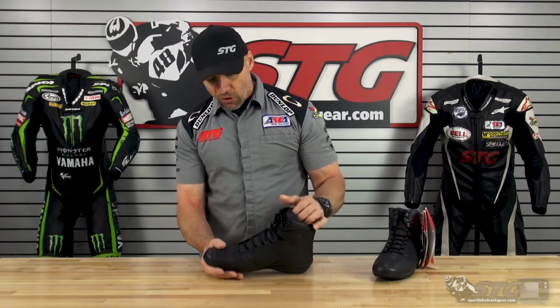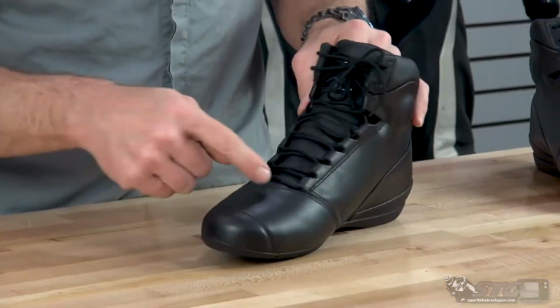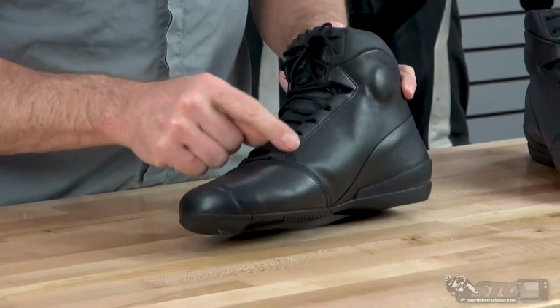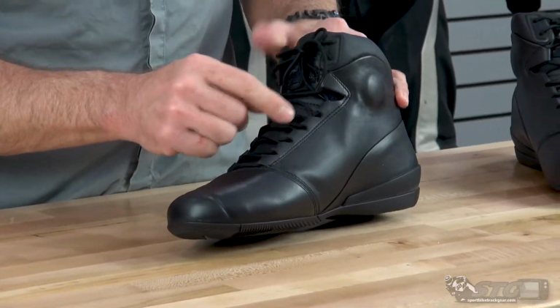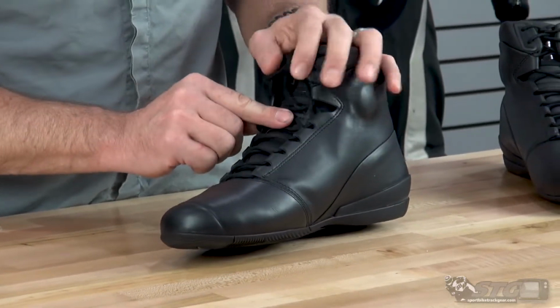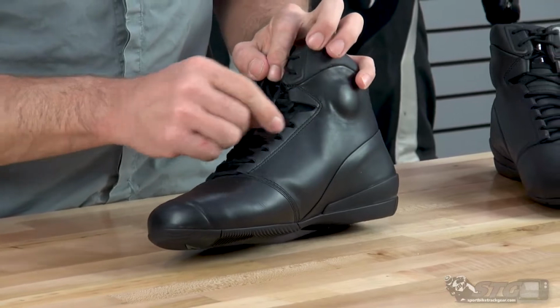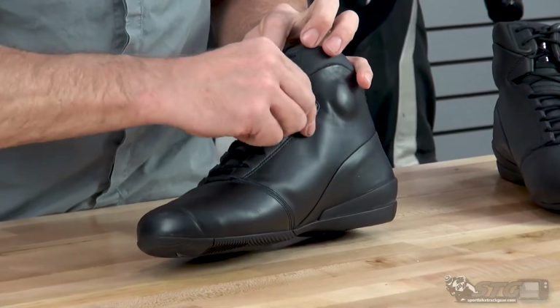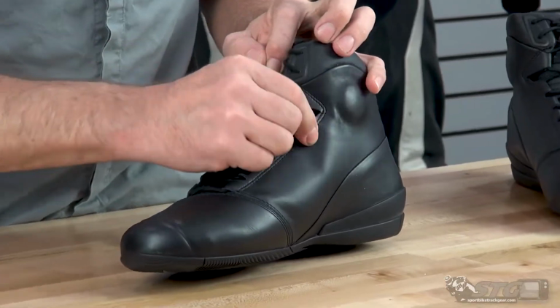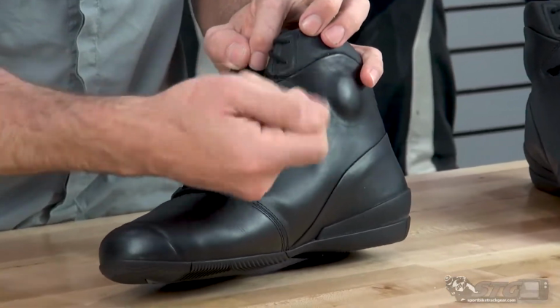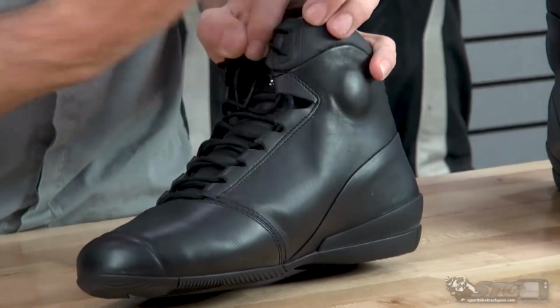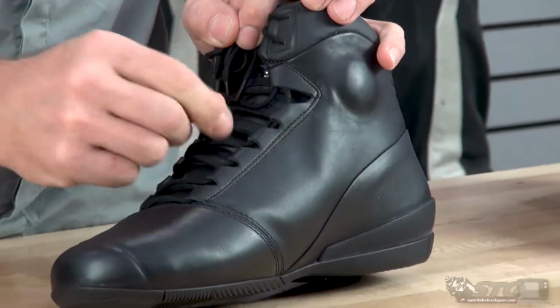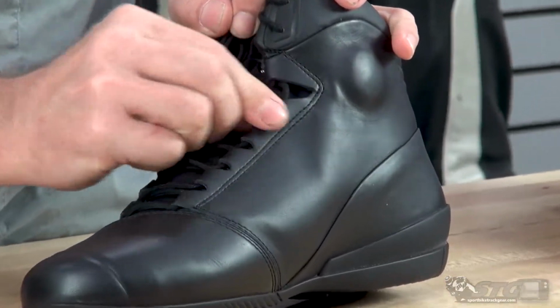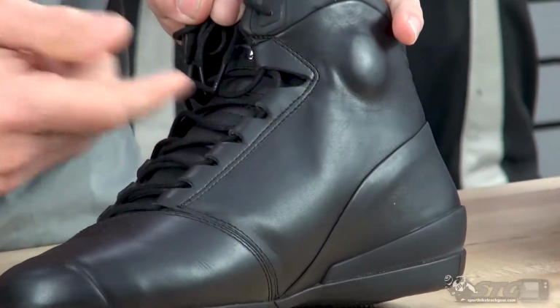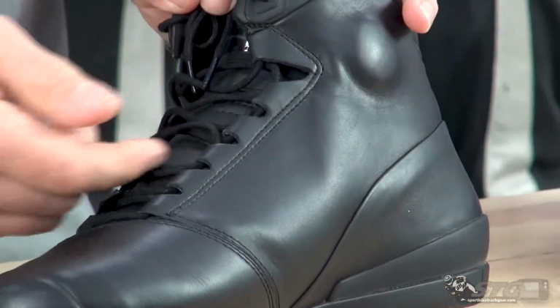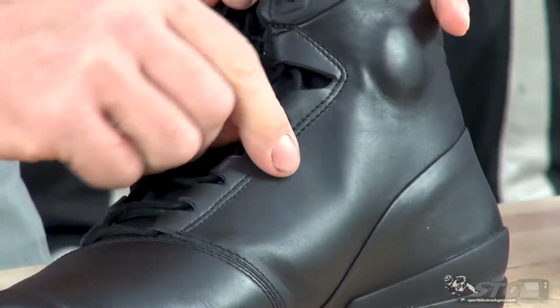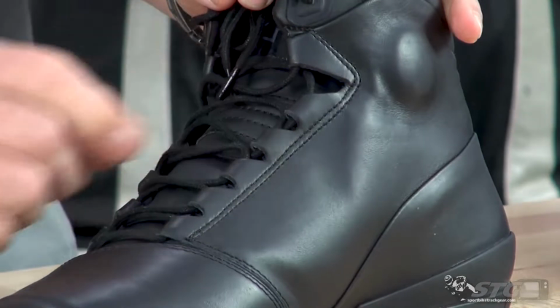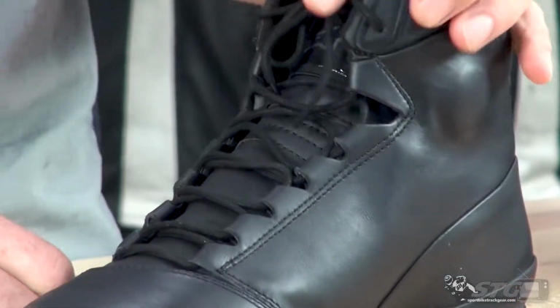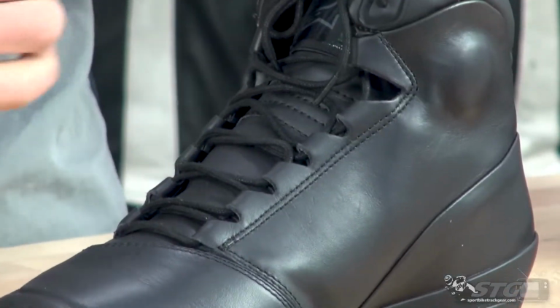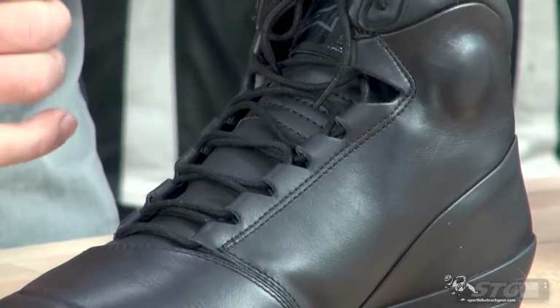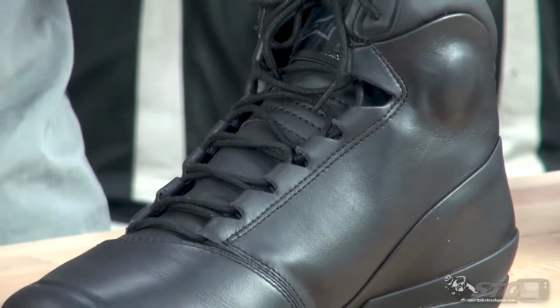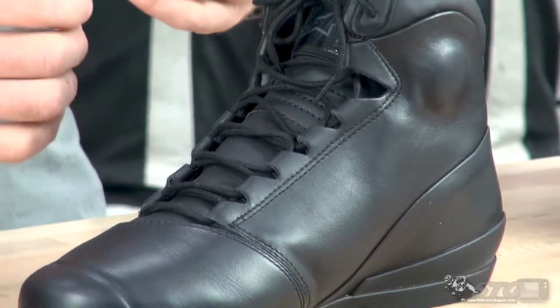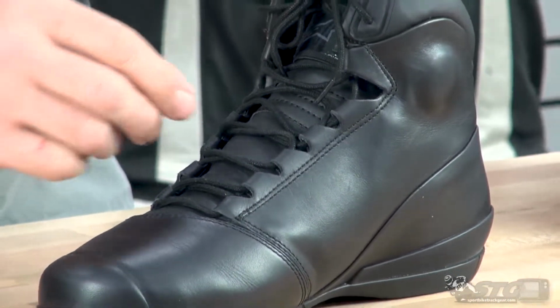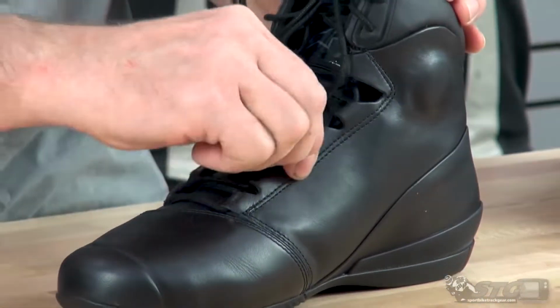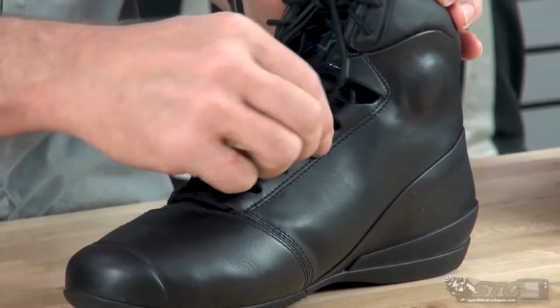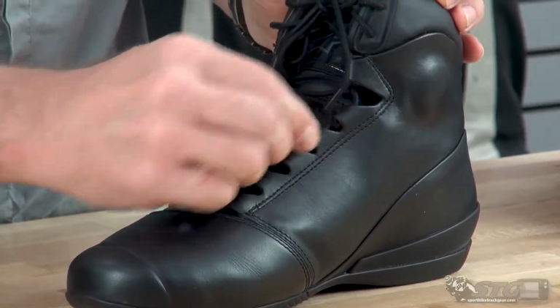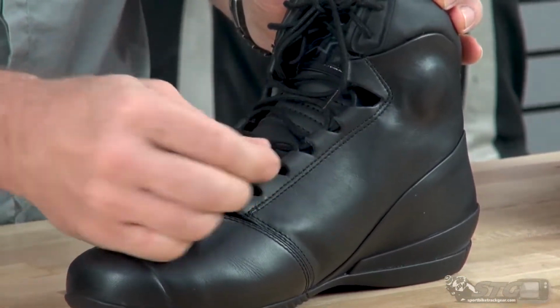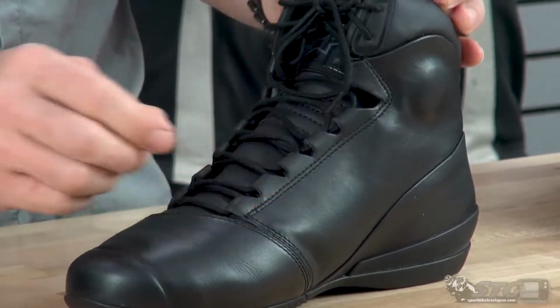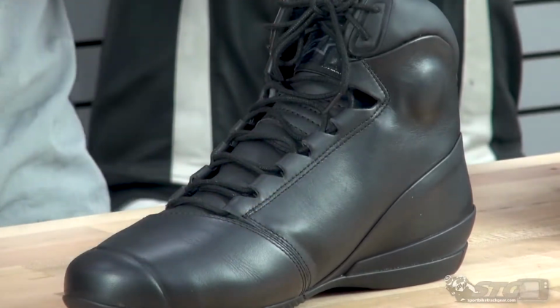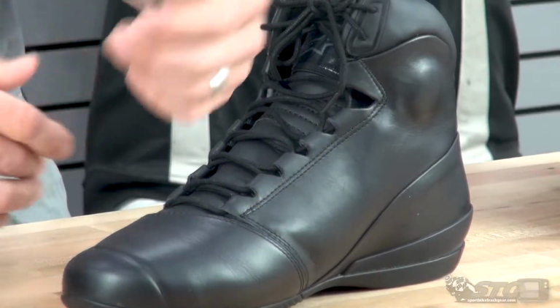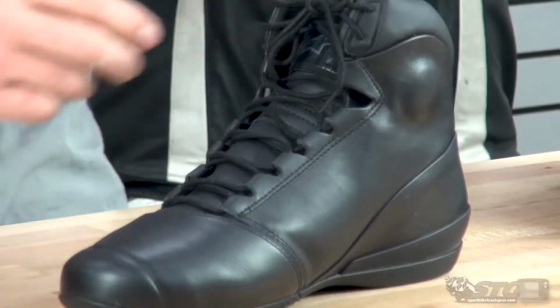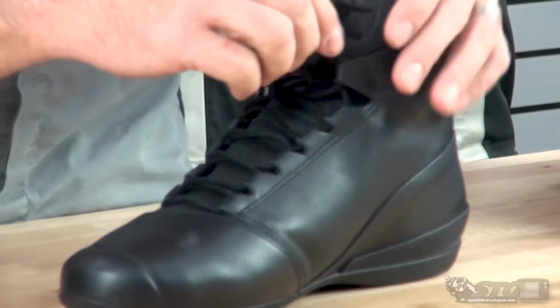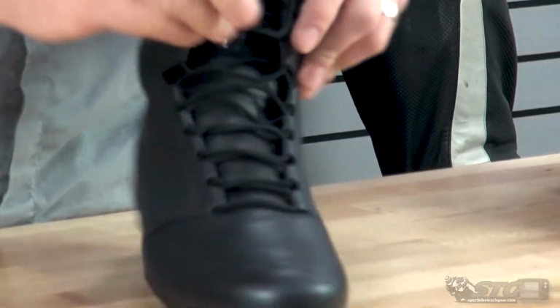The lacing design is really cool too. What they did here is the microfiber is rolled over and stitched, and they're passing the lace through that. That does help you to really dial in the fit because you have a lot of surface area contact with the lace — it just really holds the laces in place.